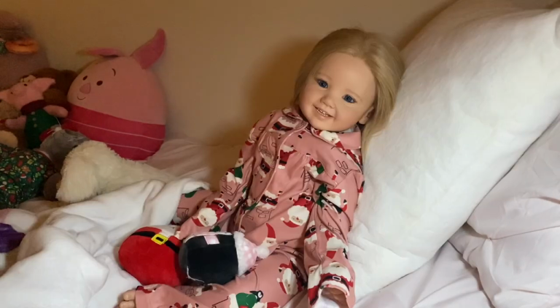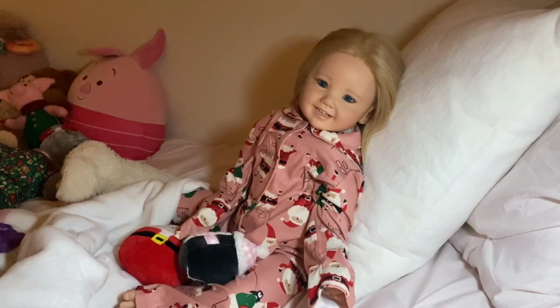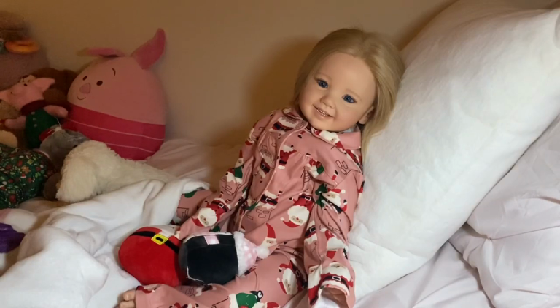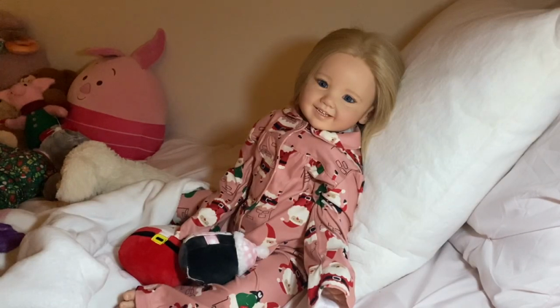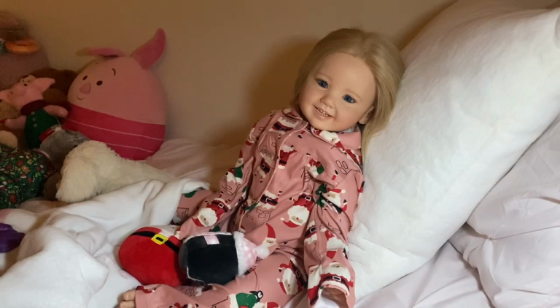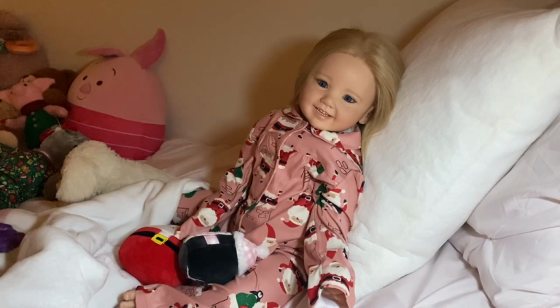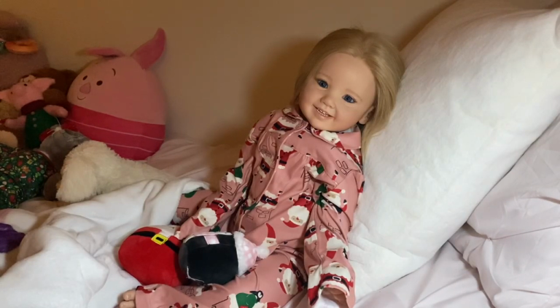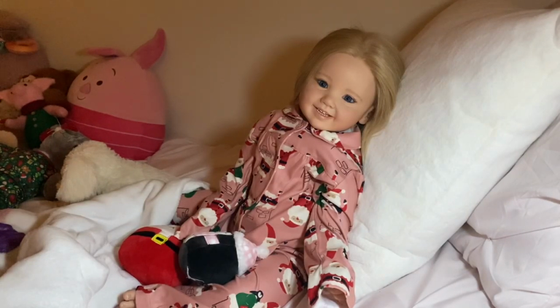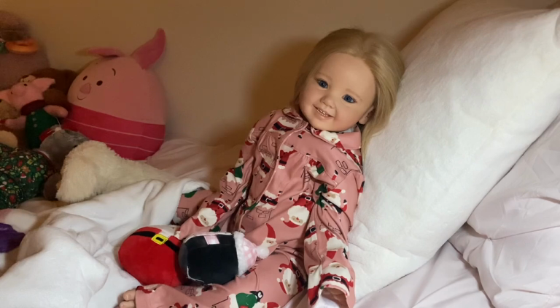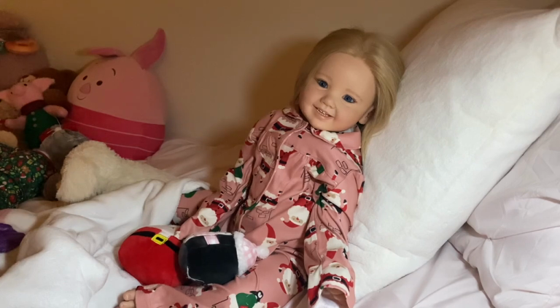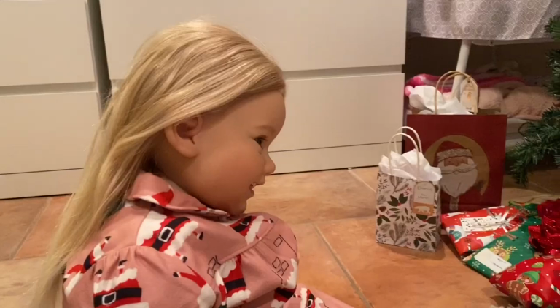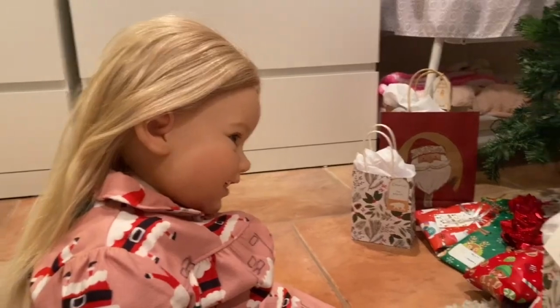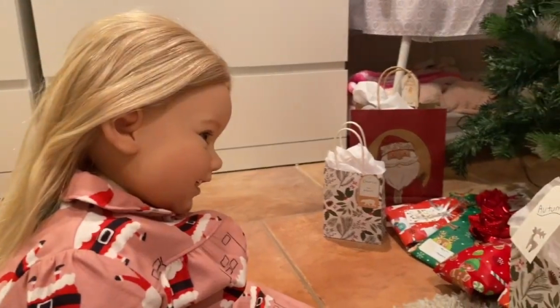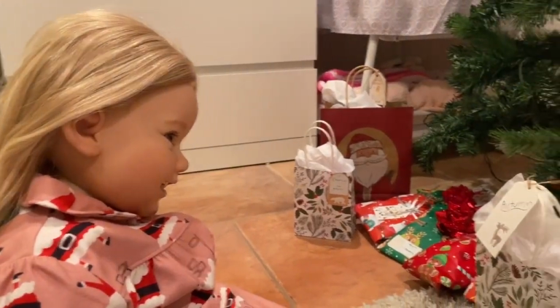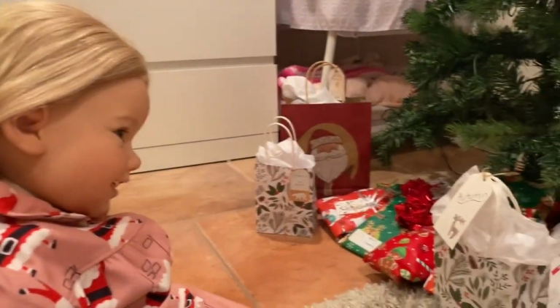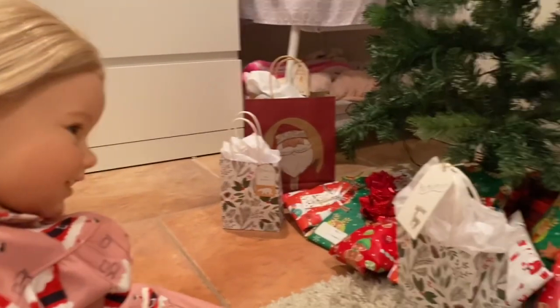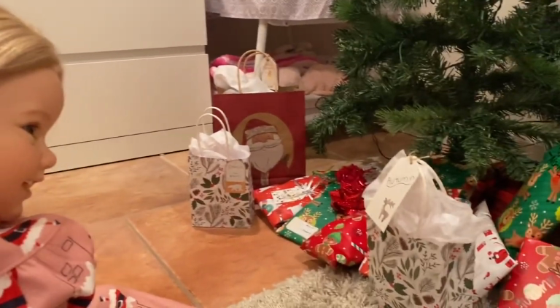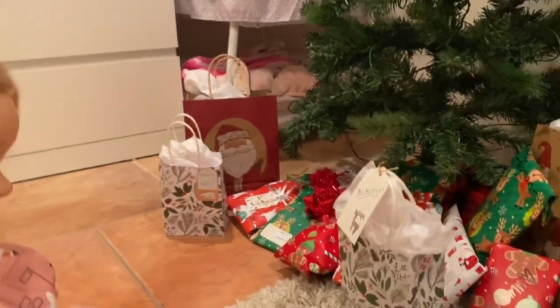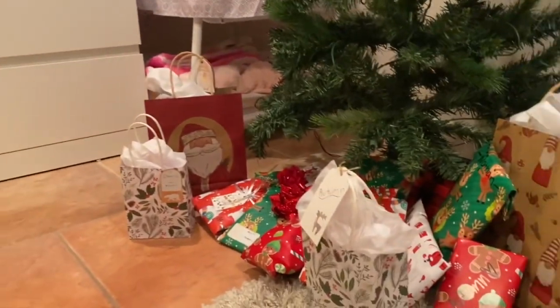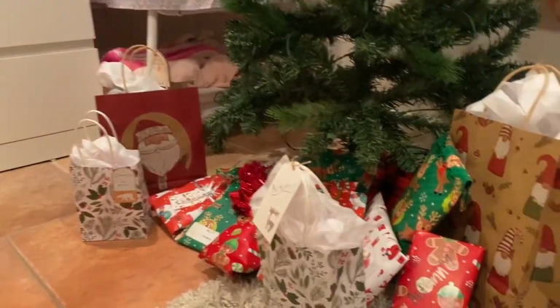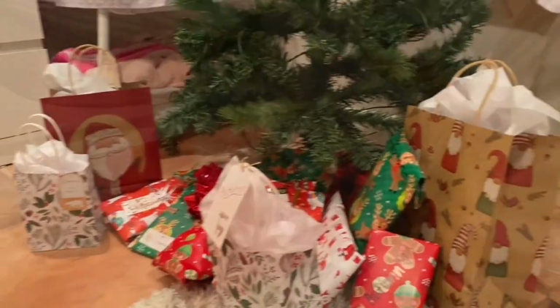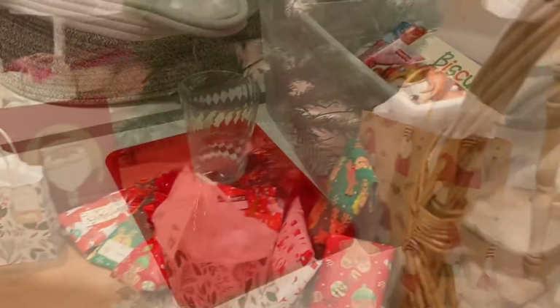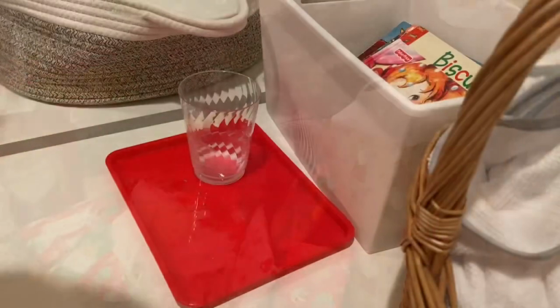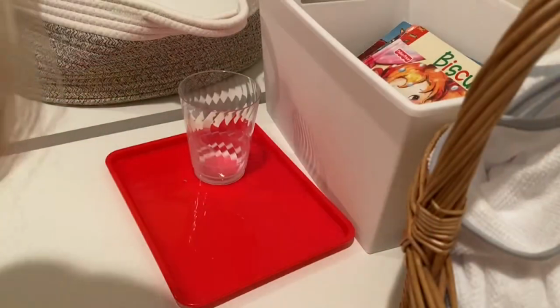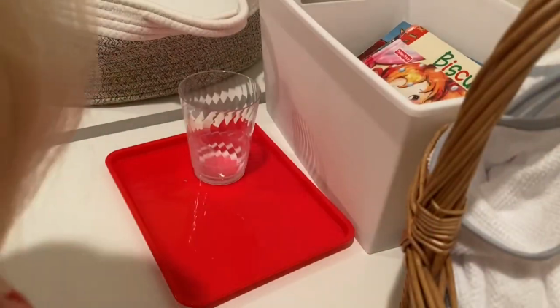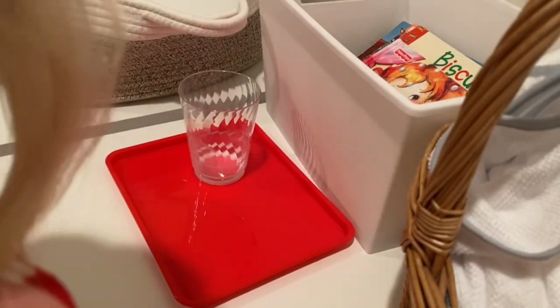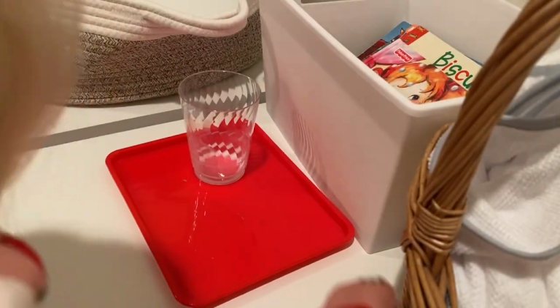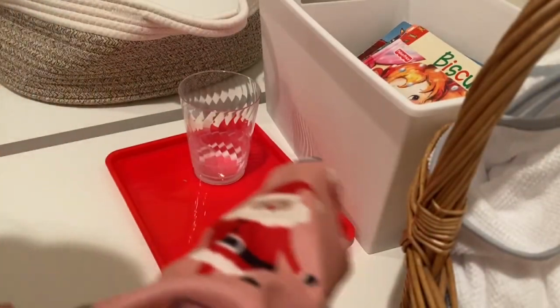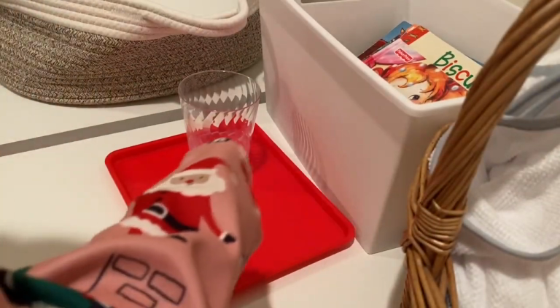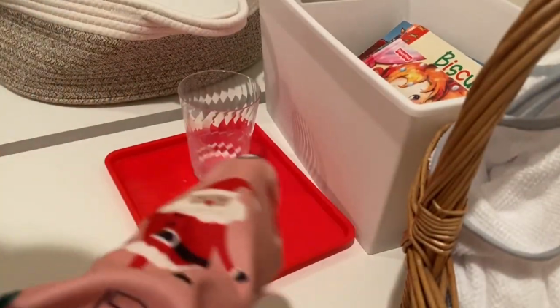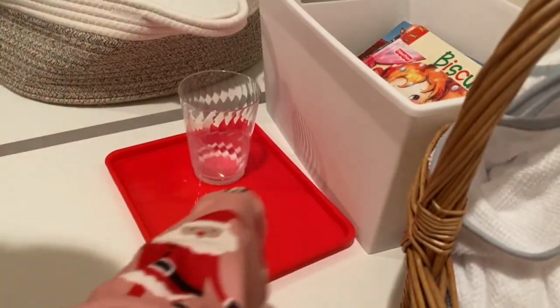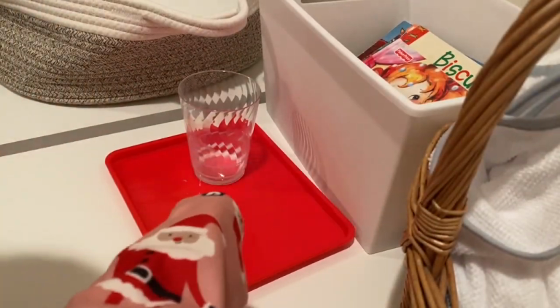Today is Christmas morning! Look at all the presents! And the cookies and milk are all gone!